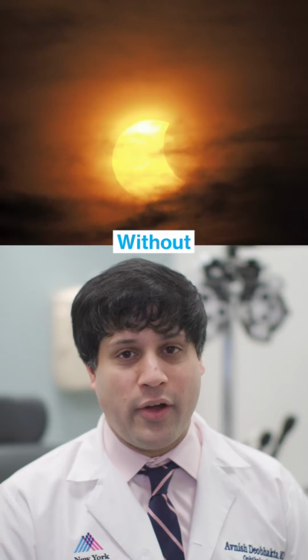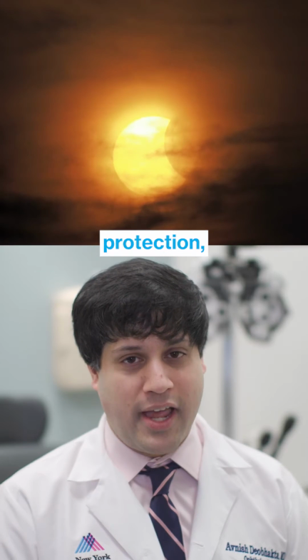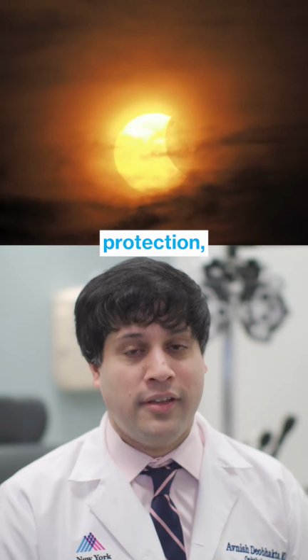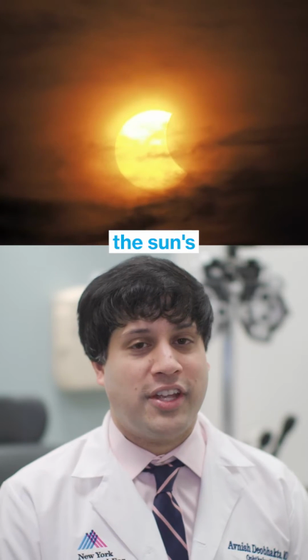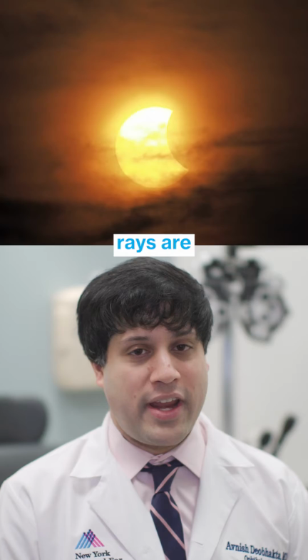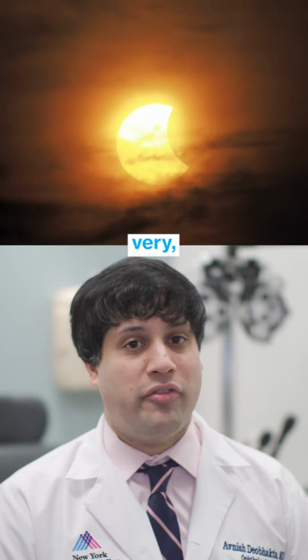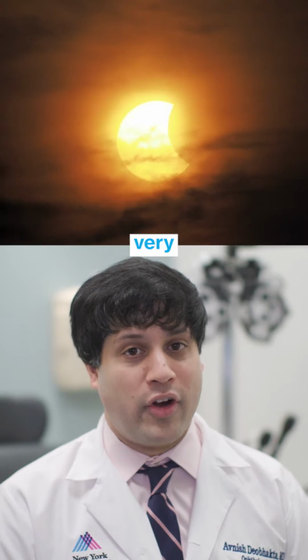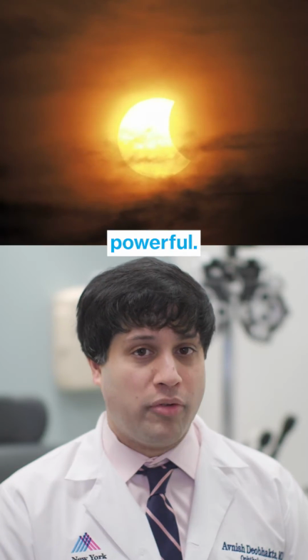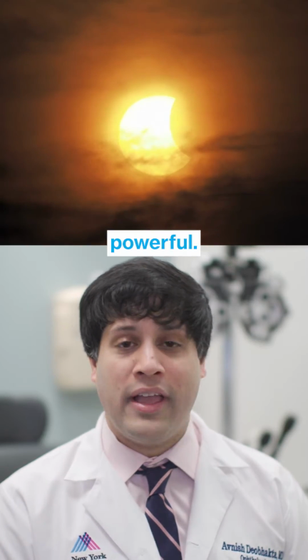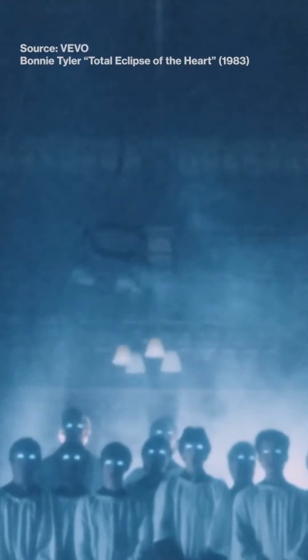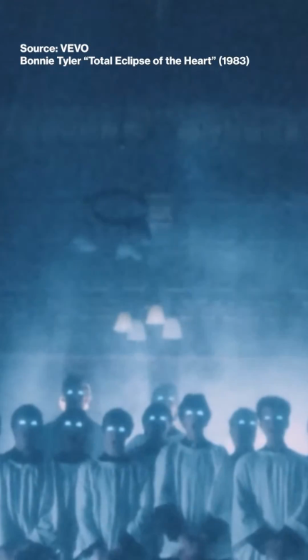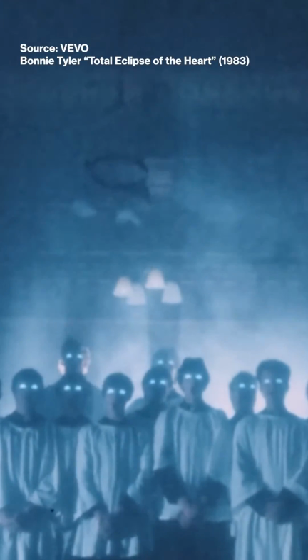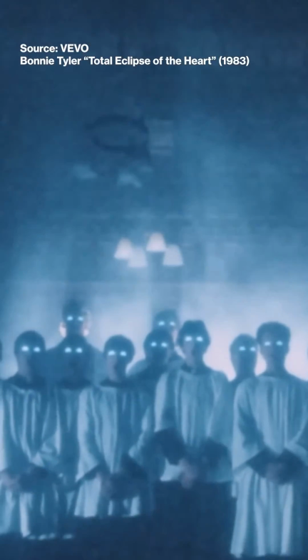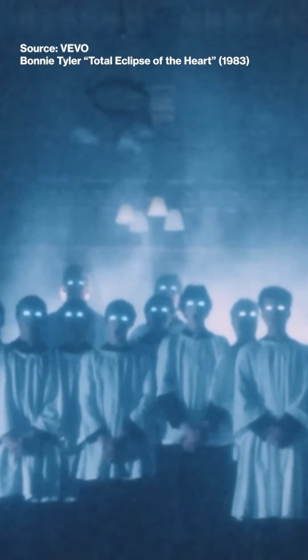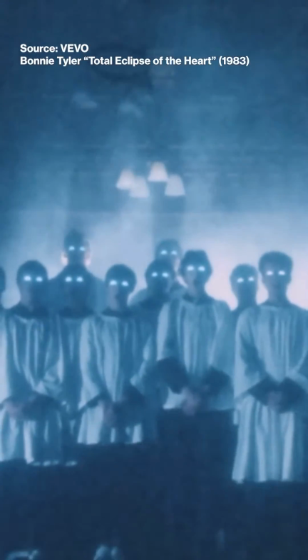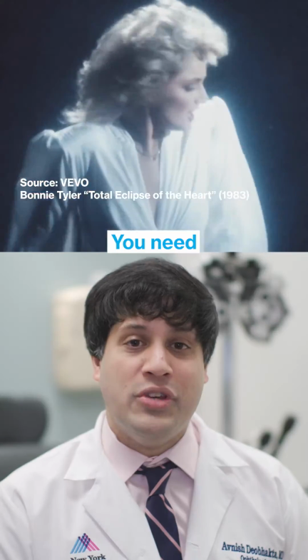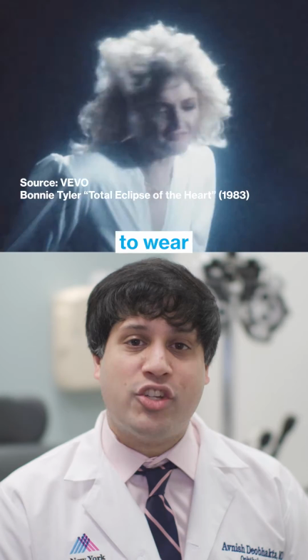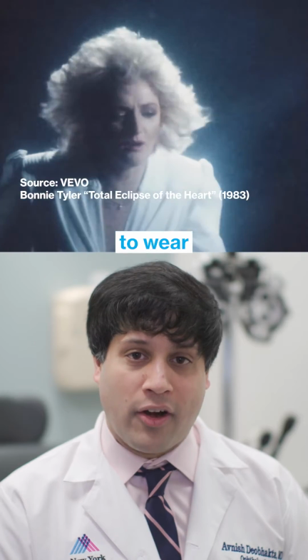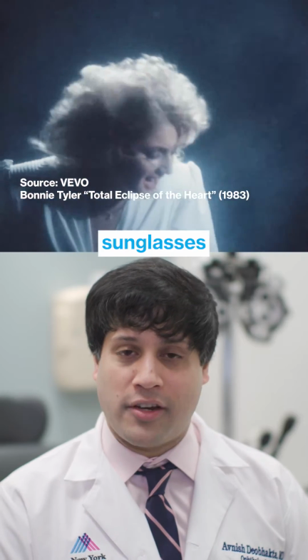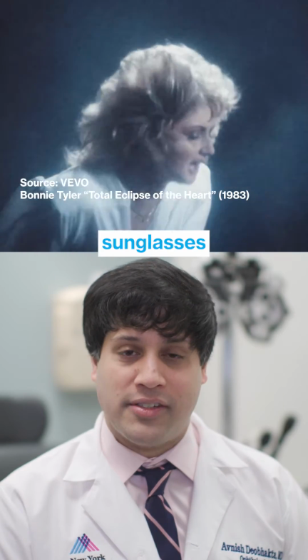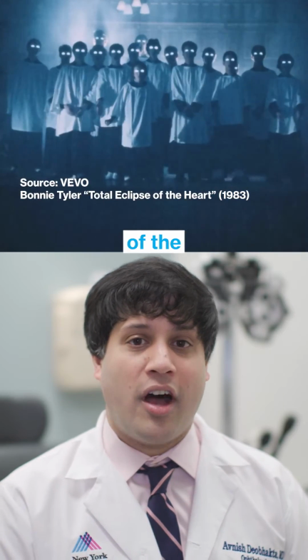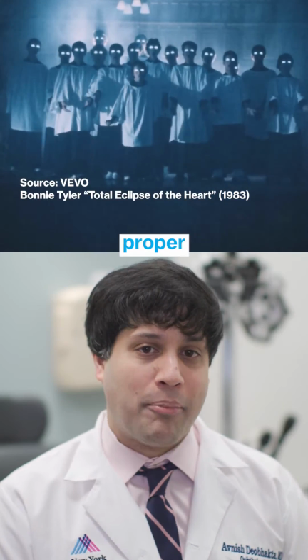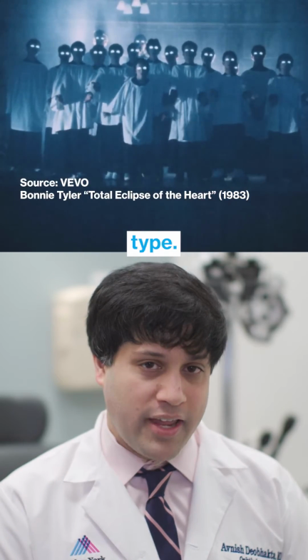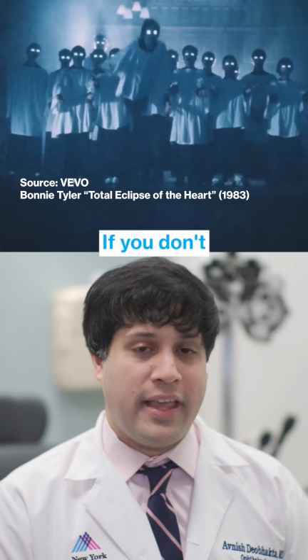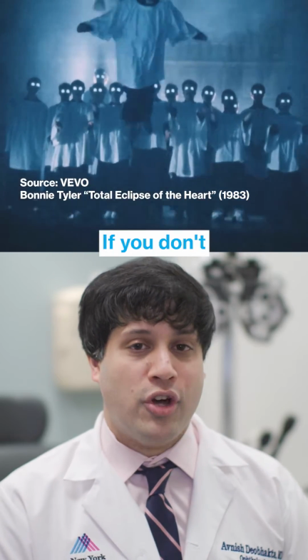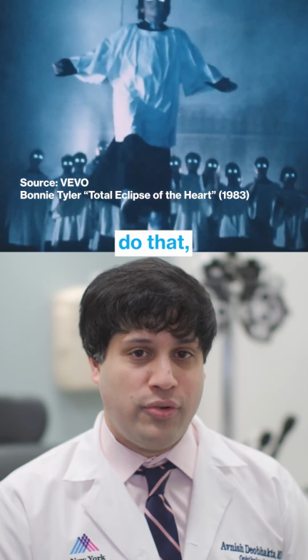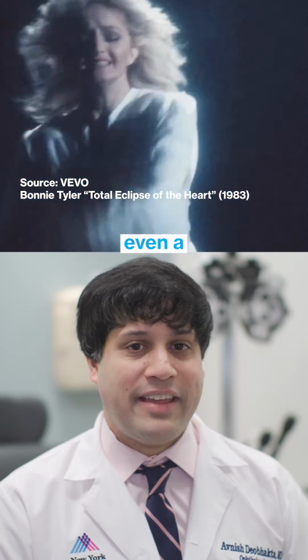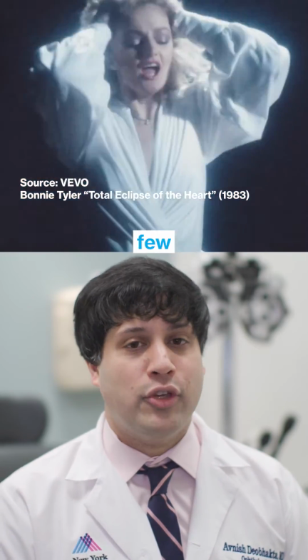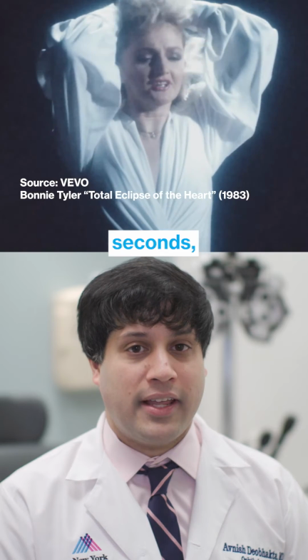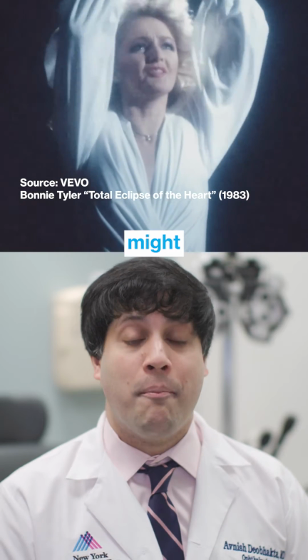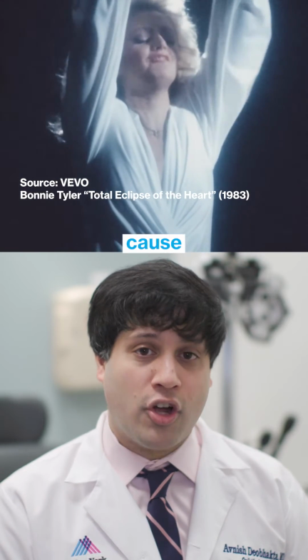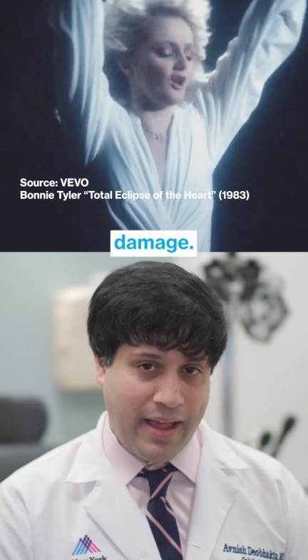Without any protection, the sun's rays are very, very powerful. You need to wear sunglasses of the proper type. If you don't do that, even a few seconds might cause damage.